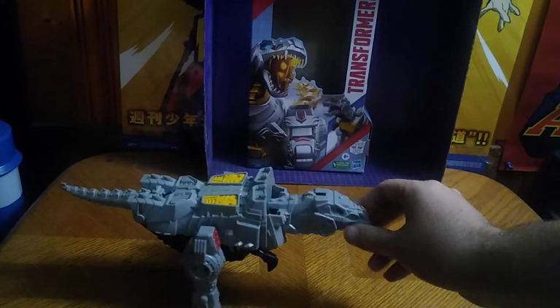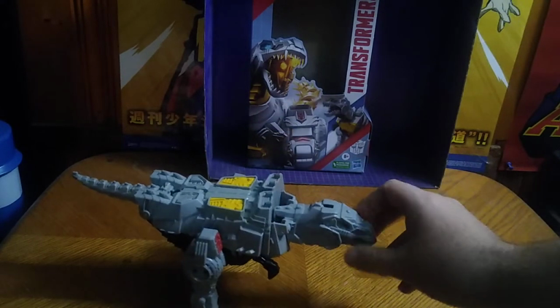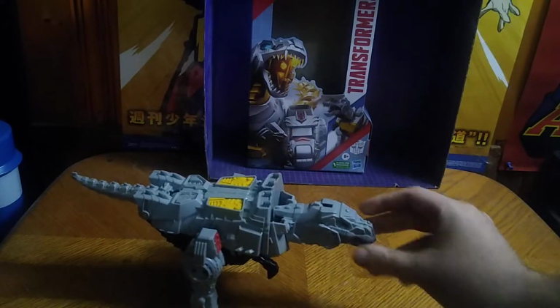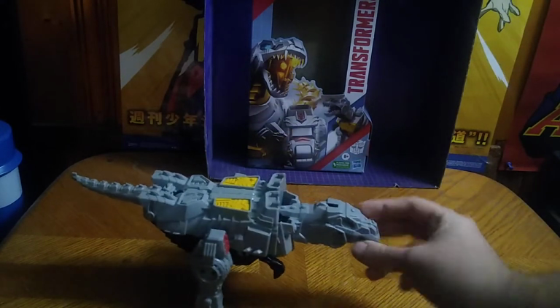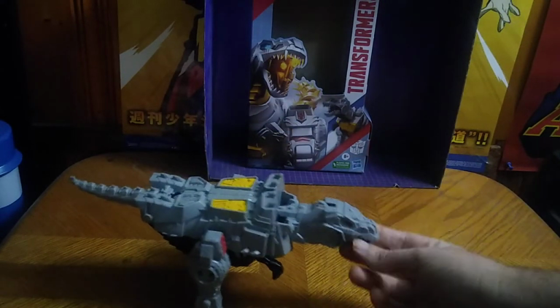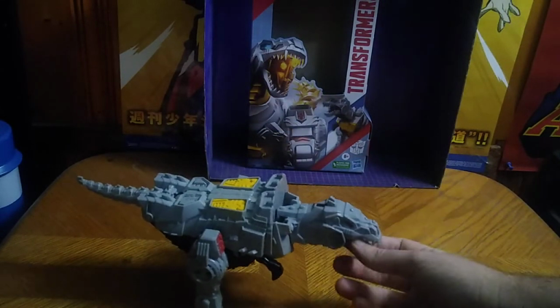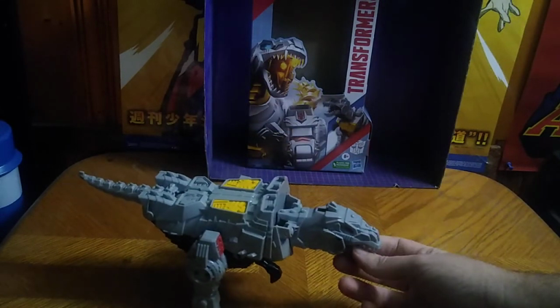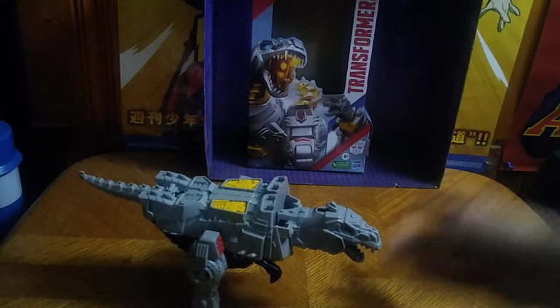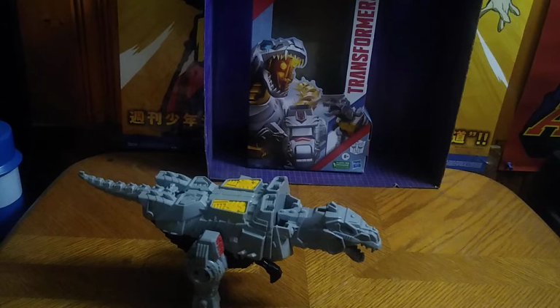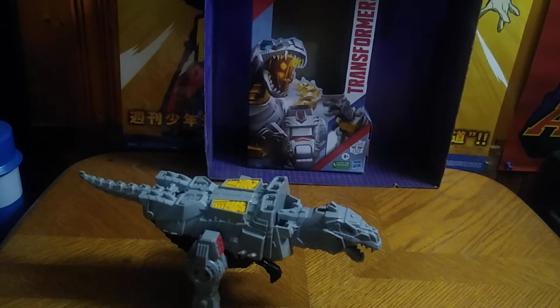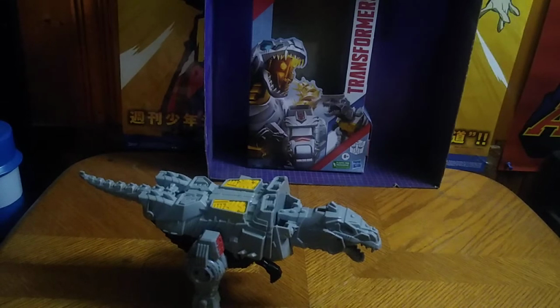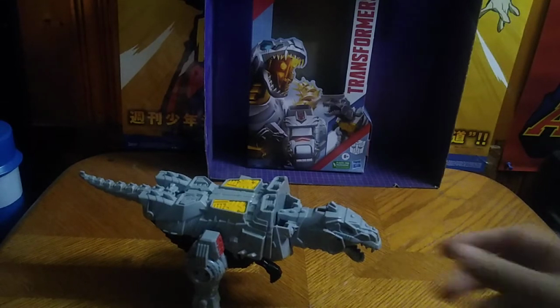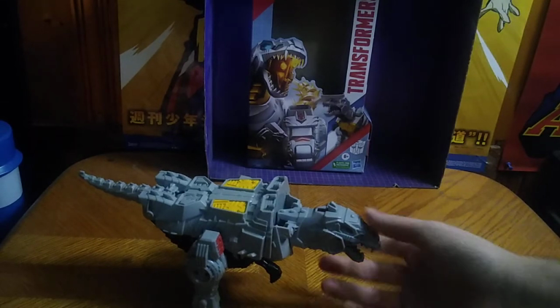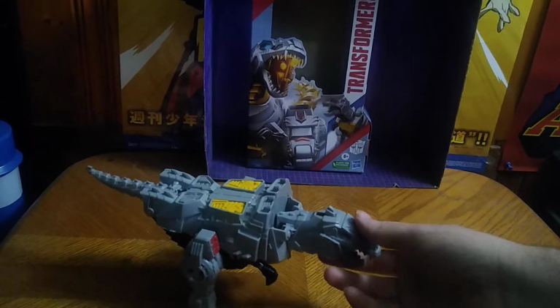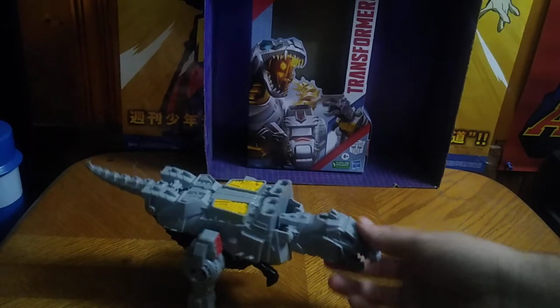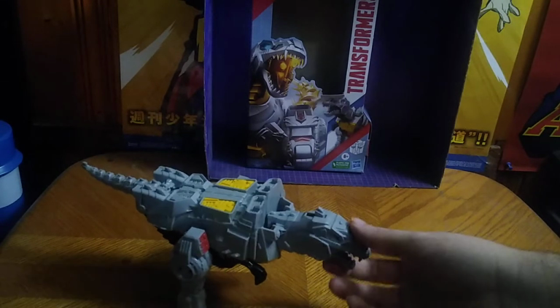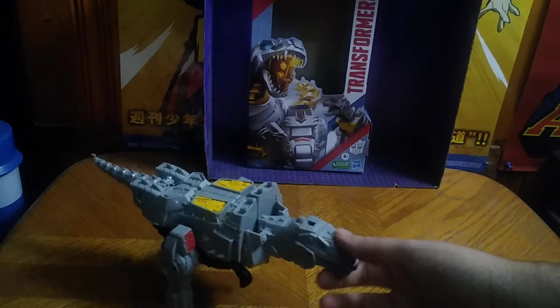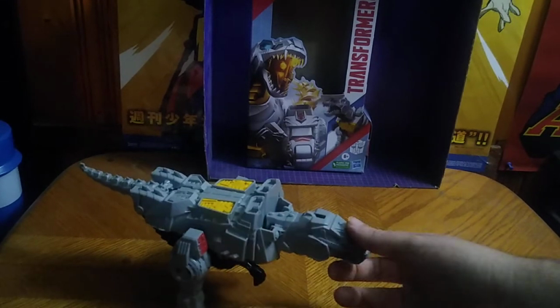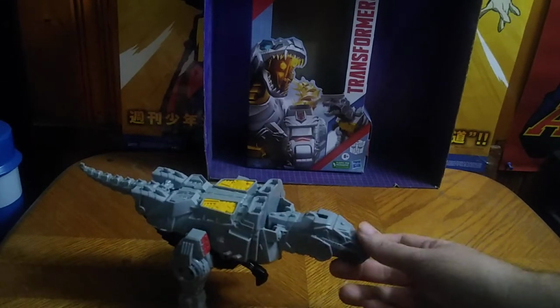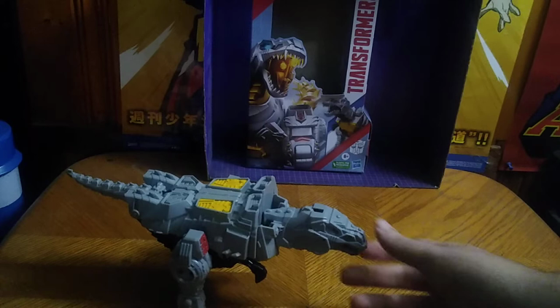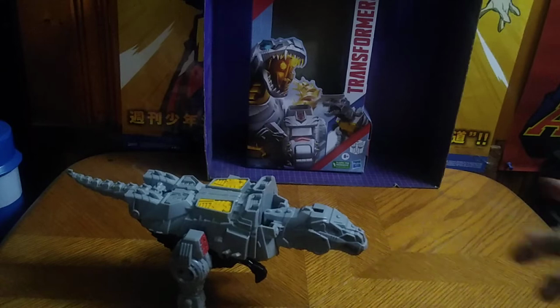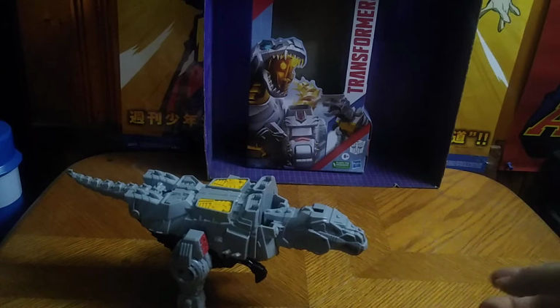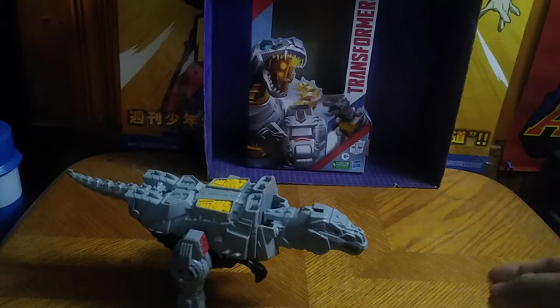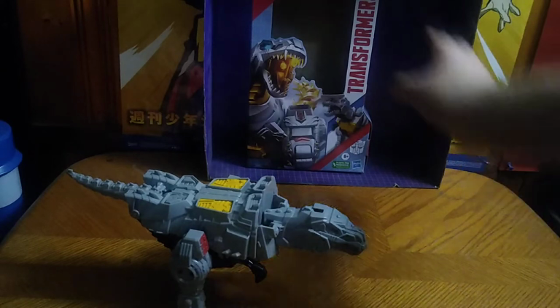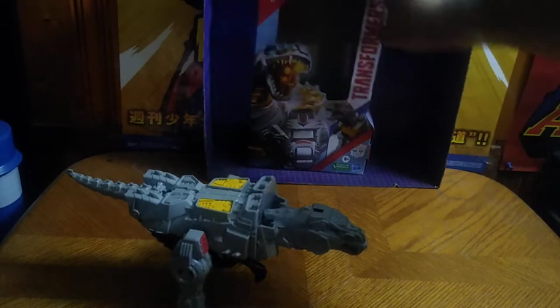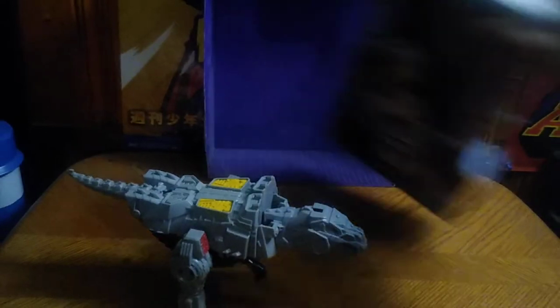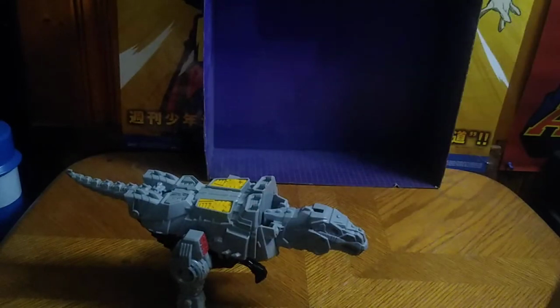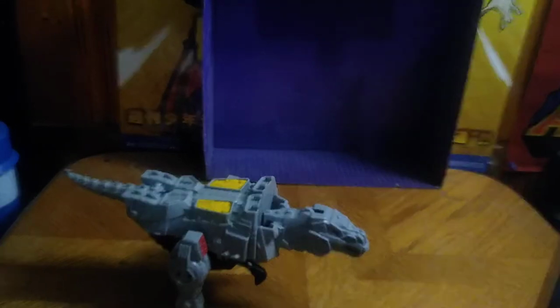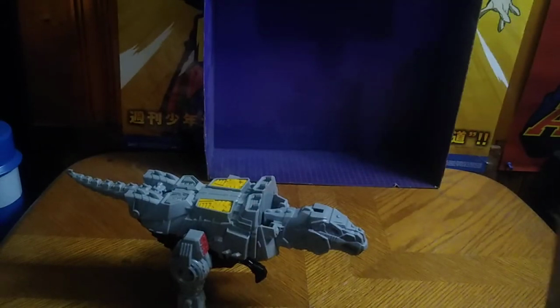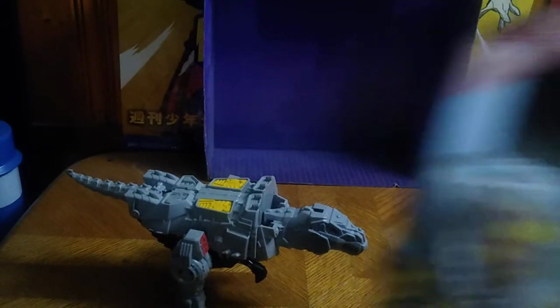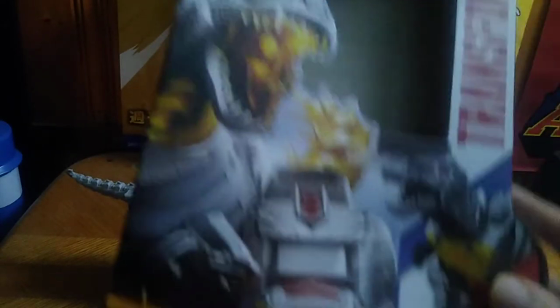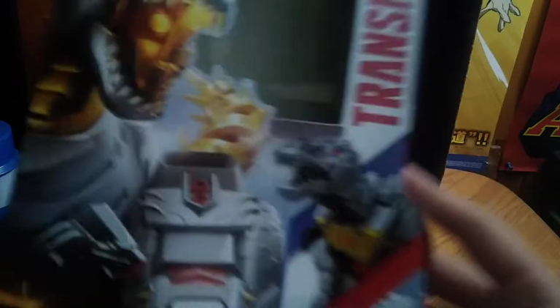I have a Transformers Authentics Bravo Grimlock now. This is the 12-inch Transformer figure. Before we look at the figure itself, let's look at the box.